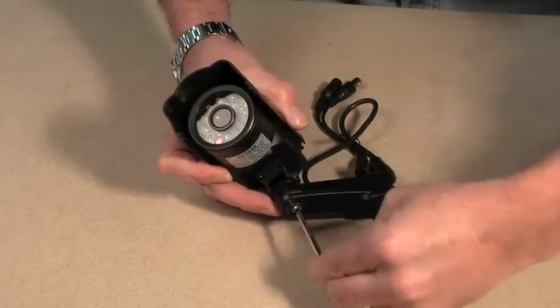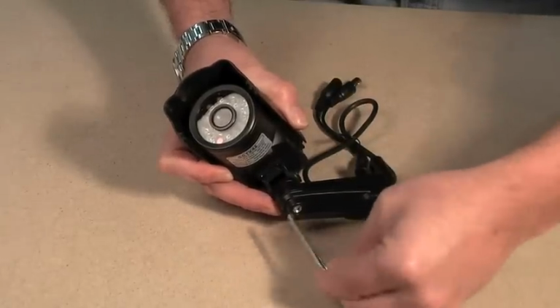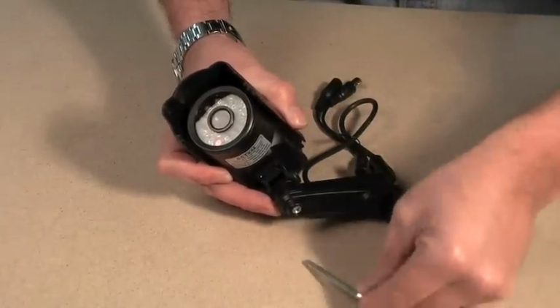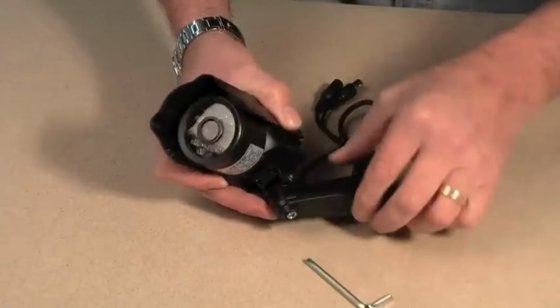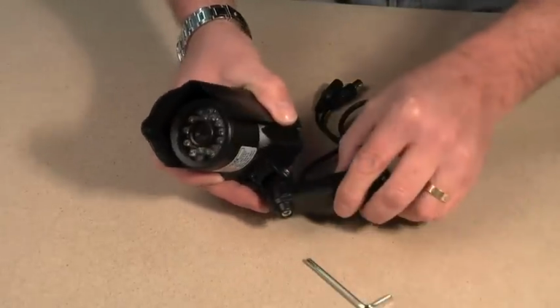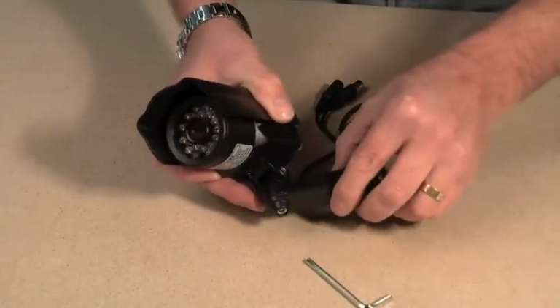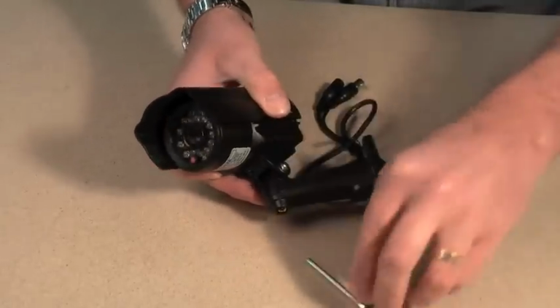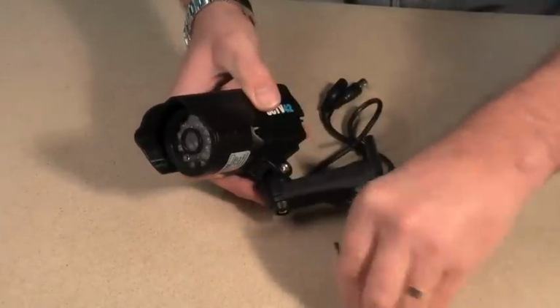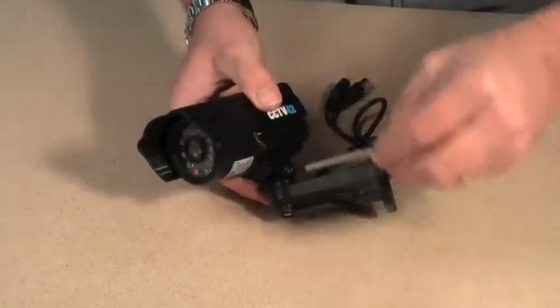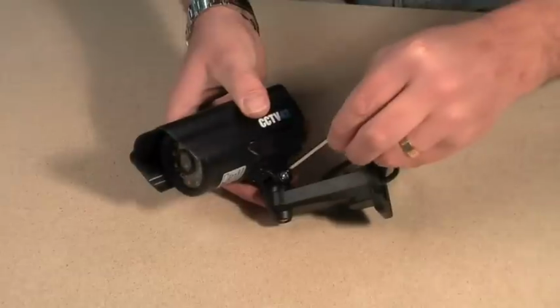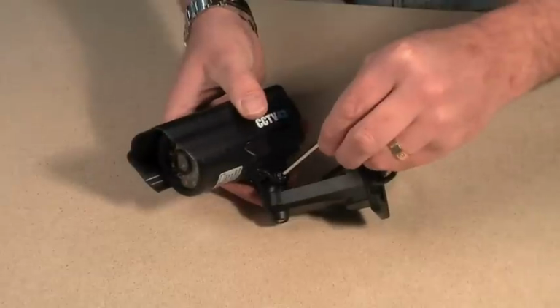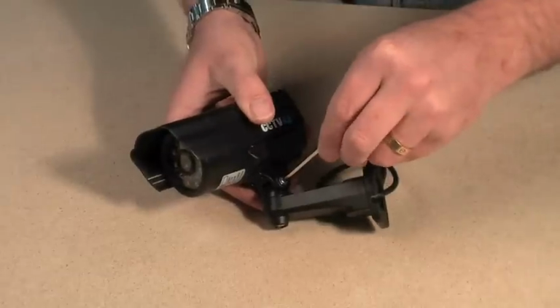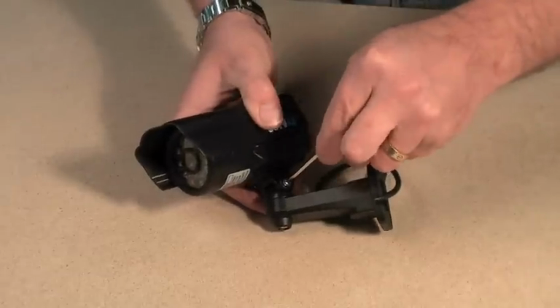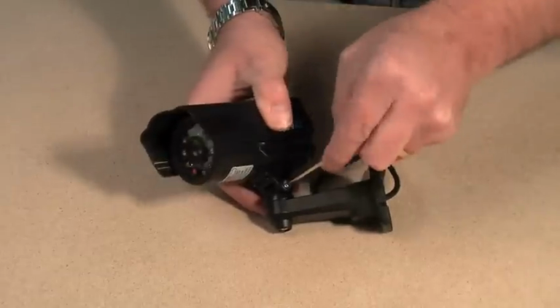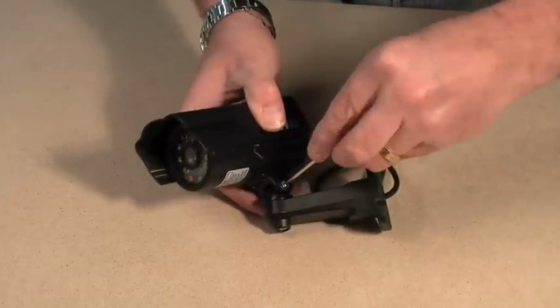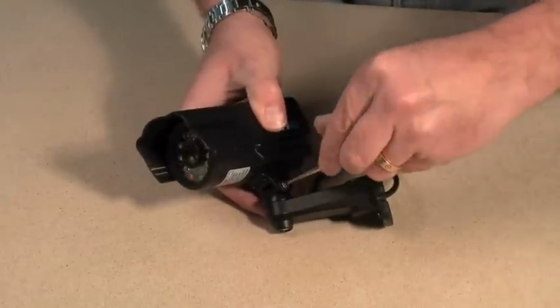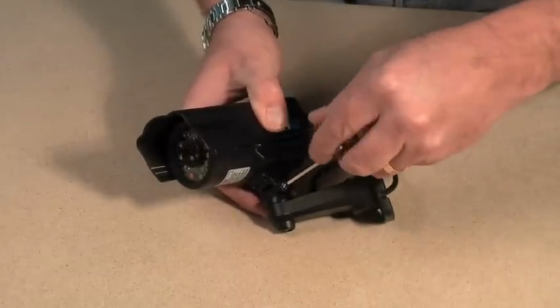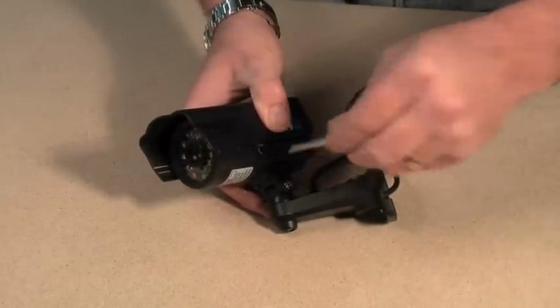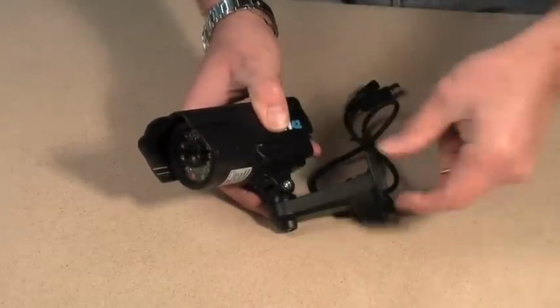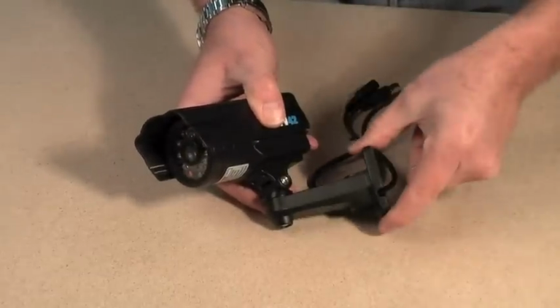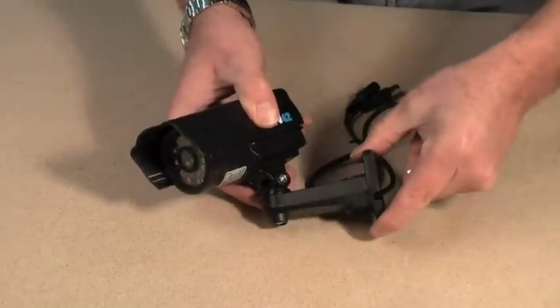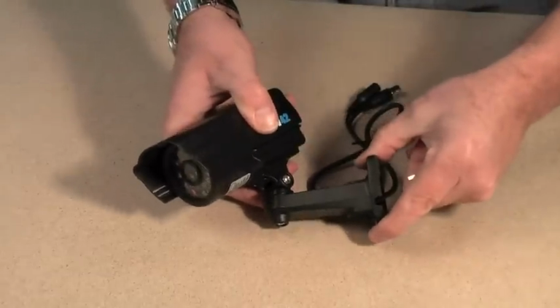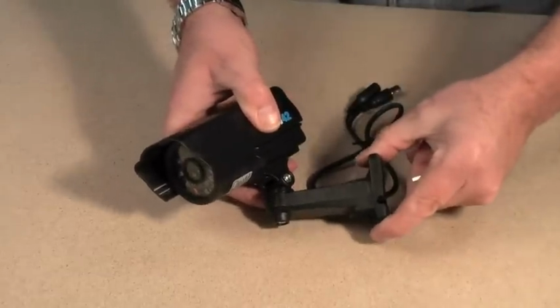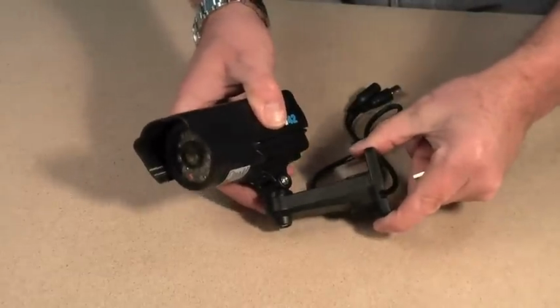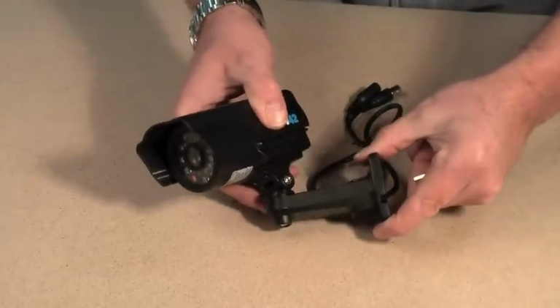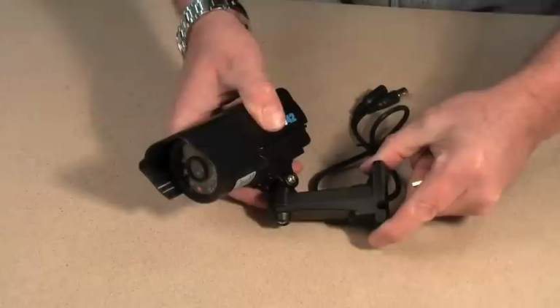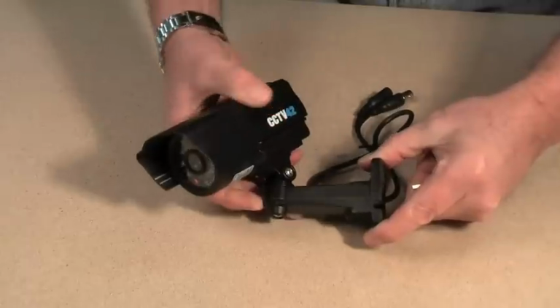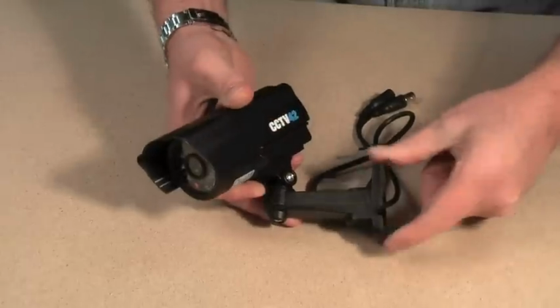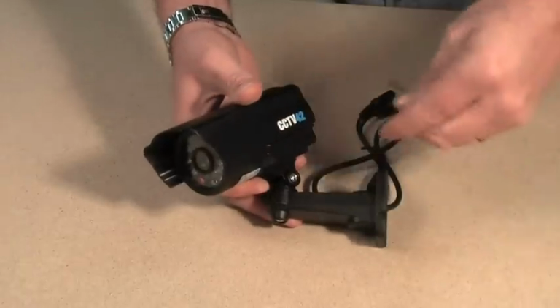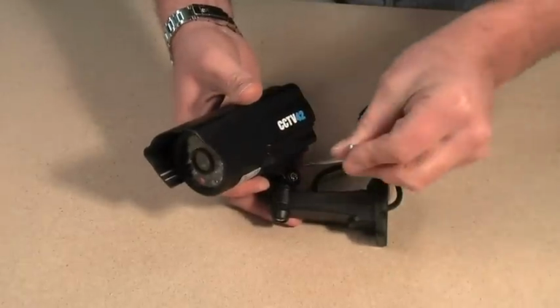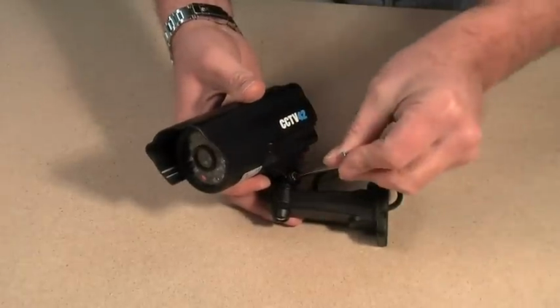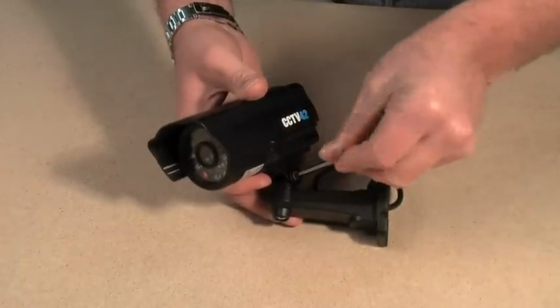And then to adjust the tilt, simply loosen off the tilt grub screw, put the camera in position. Once you have it in position, tighten up the grub screw.